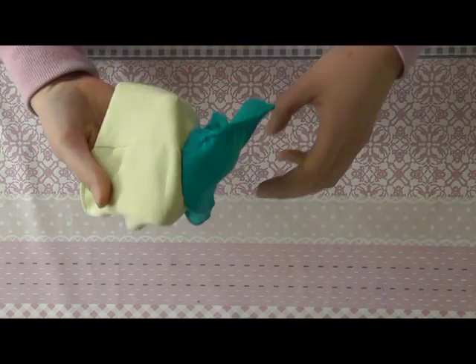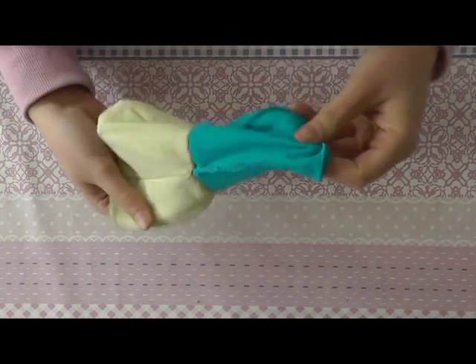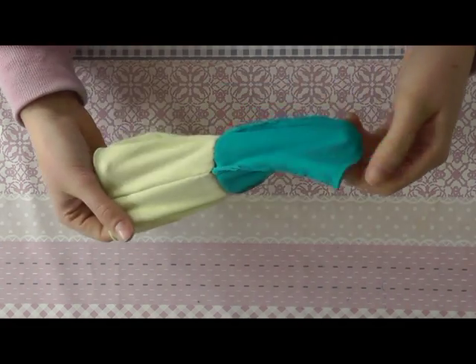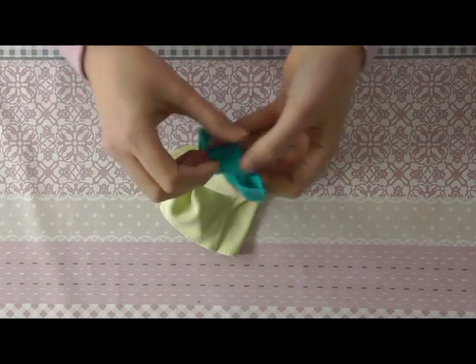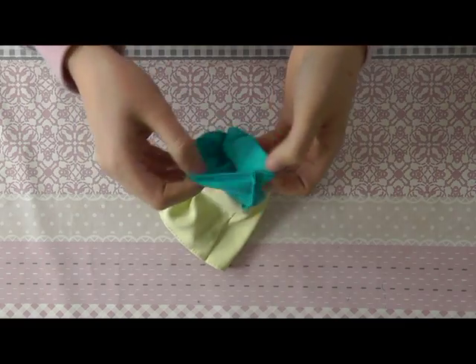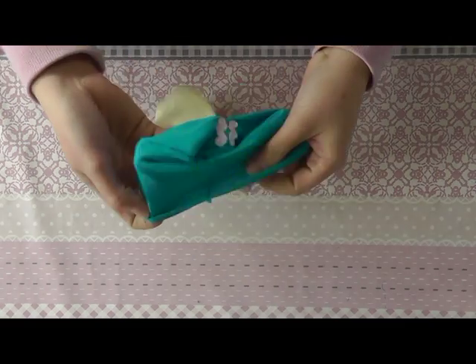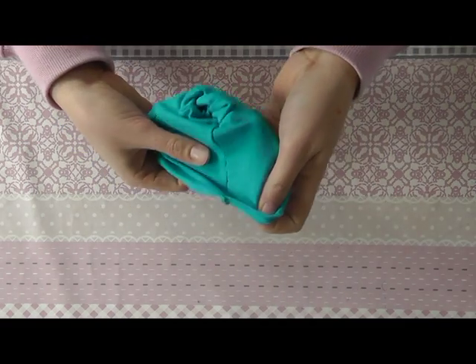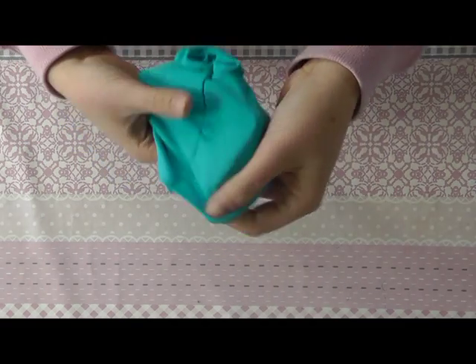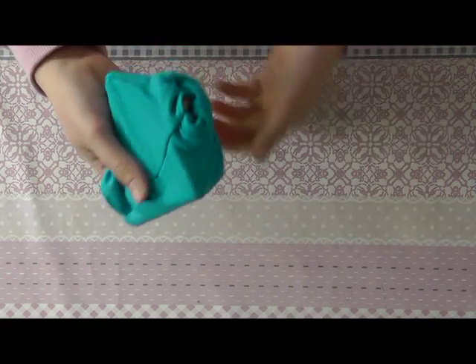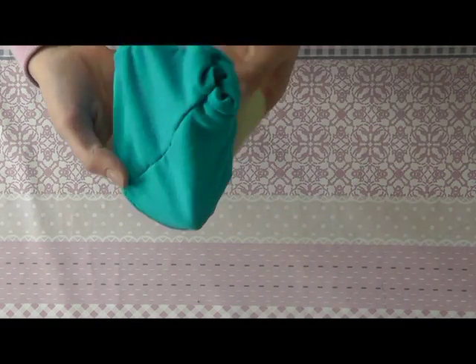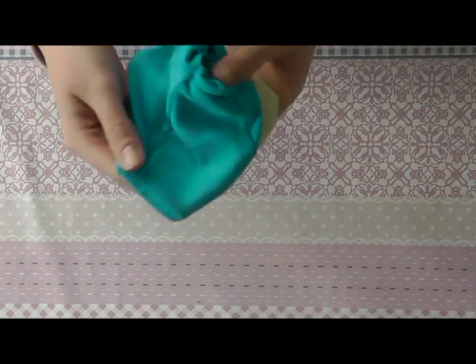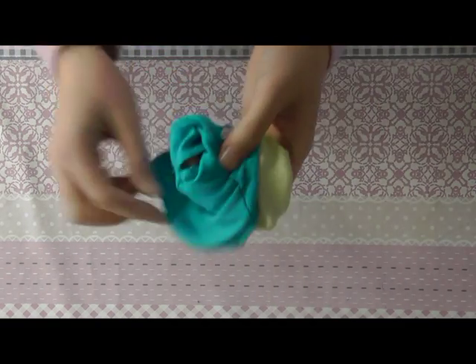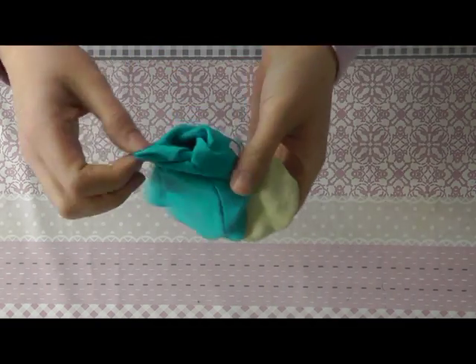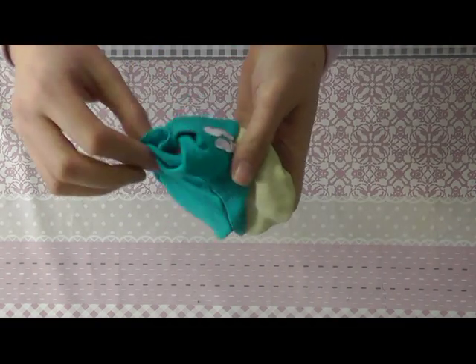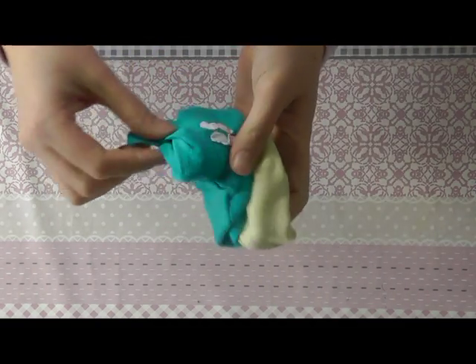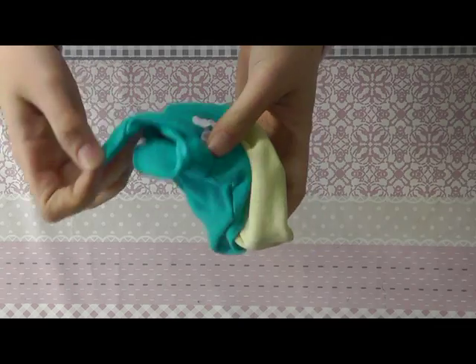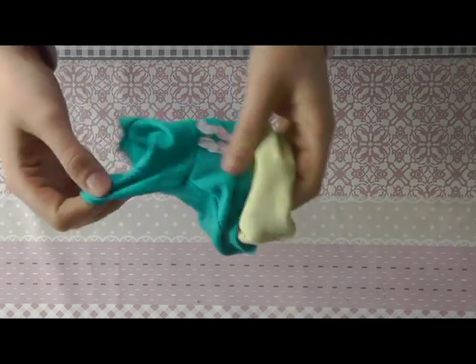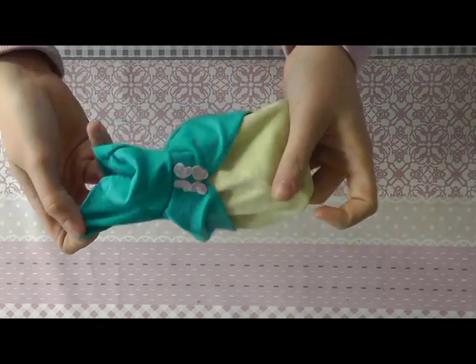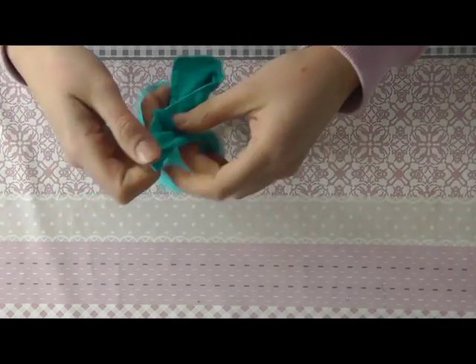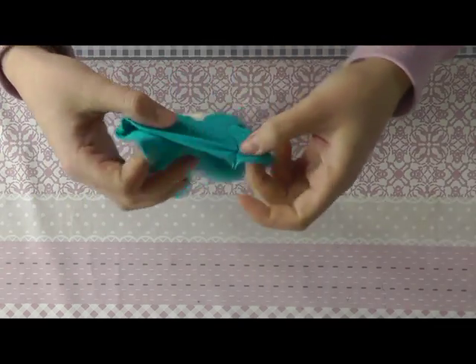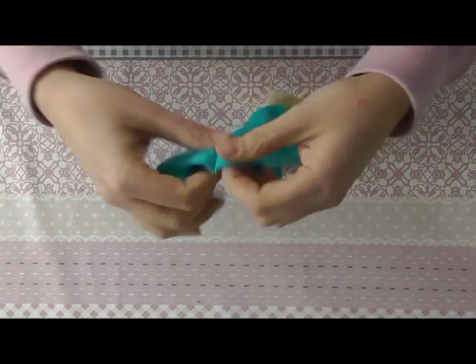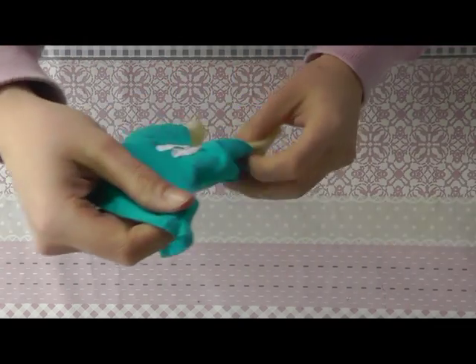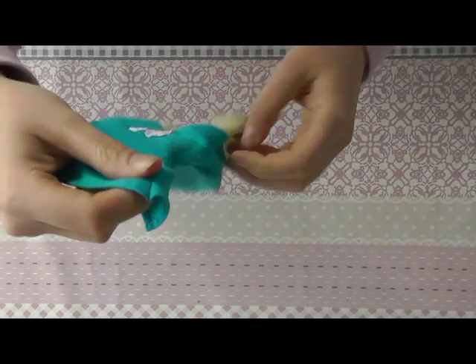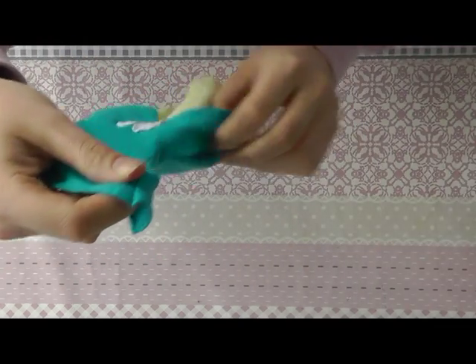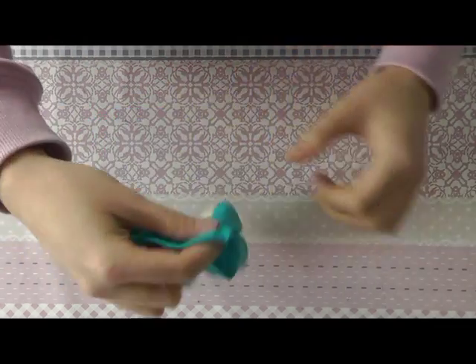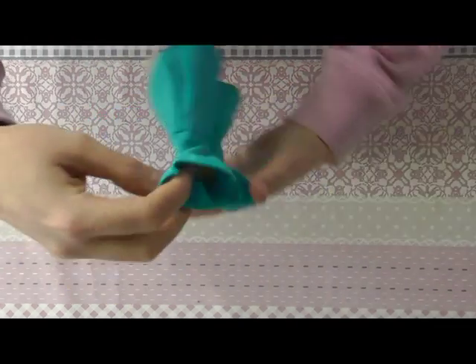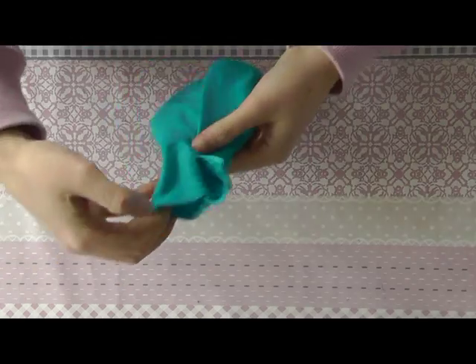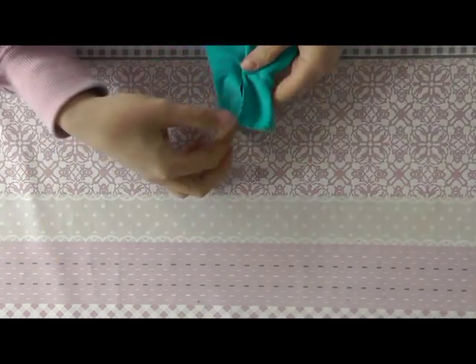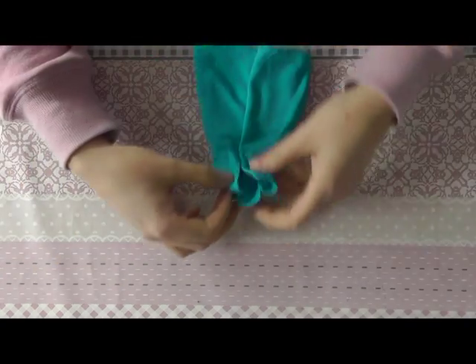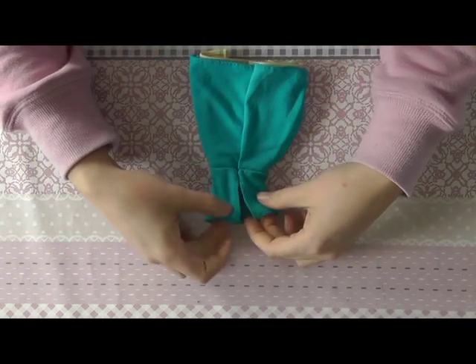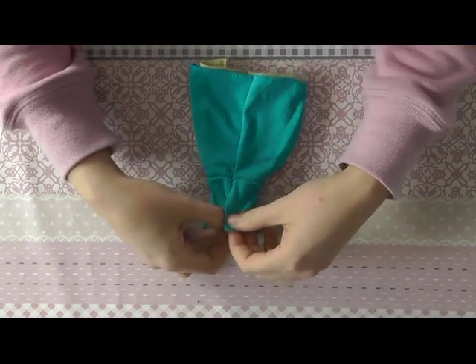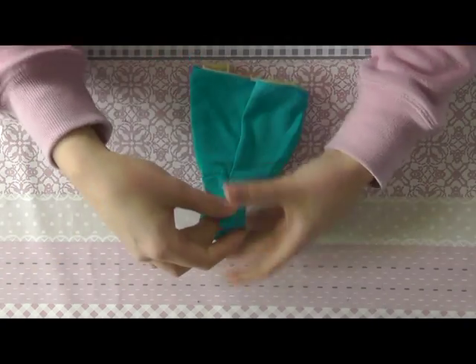As you can see, the first and second layer are separated. The only thing left to do now is sew Velcro or a snap button onto the back.